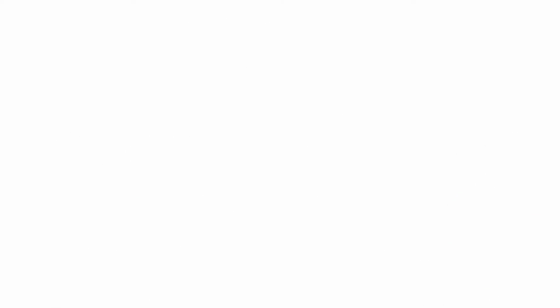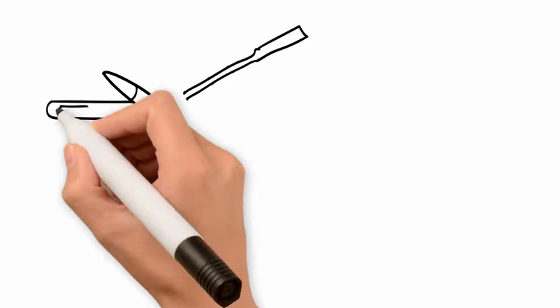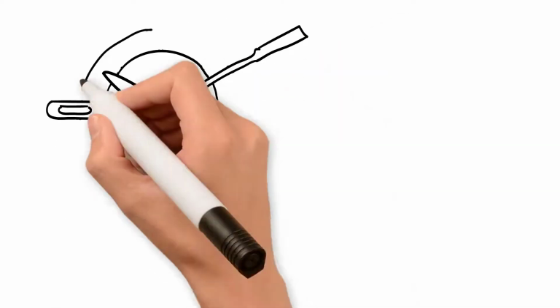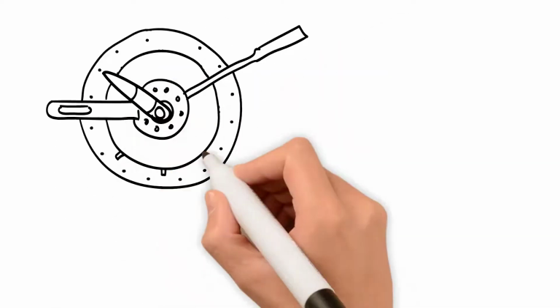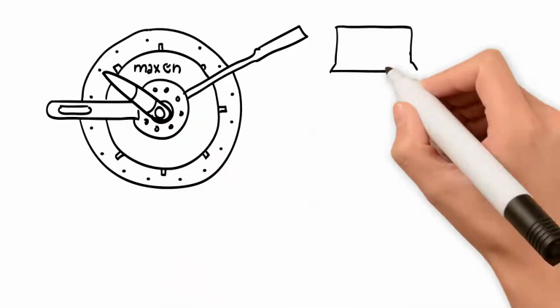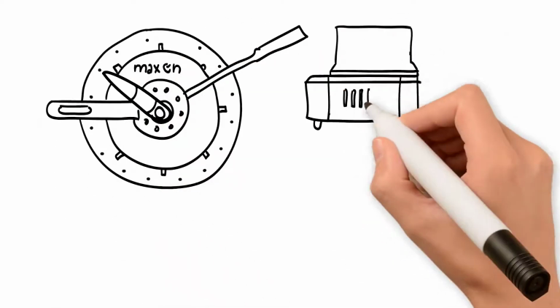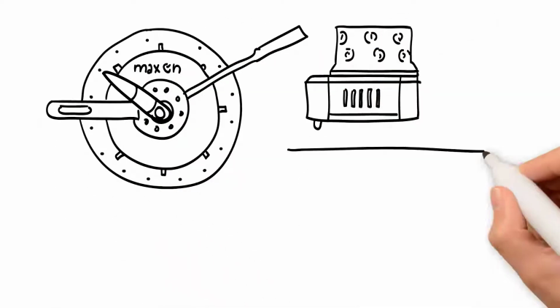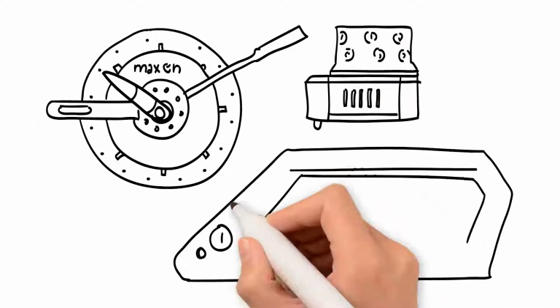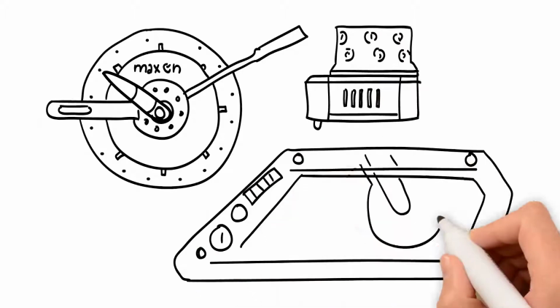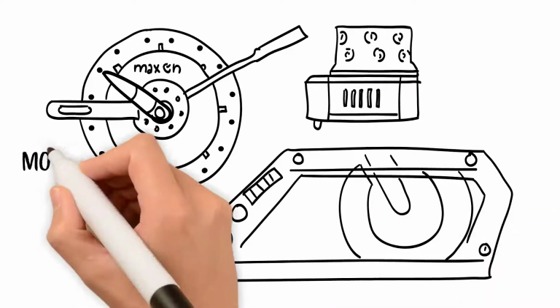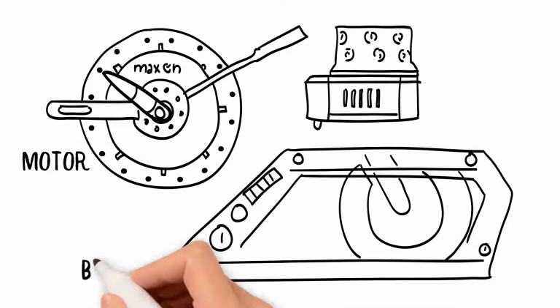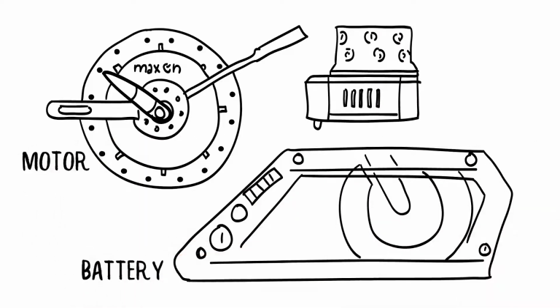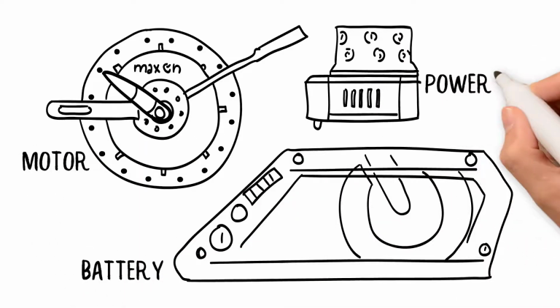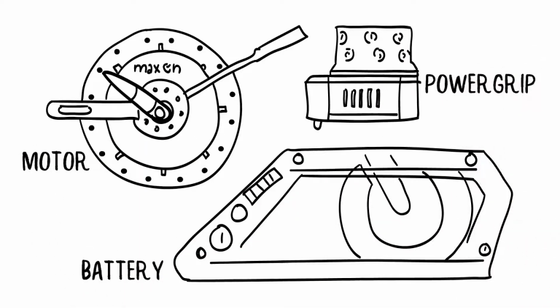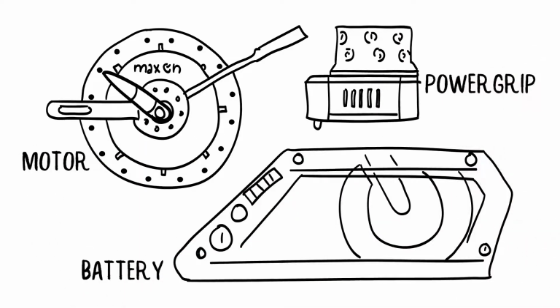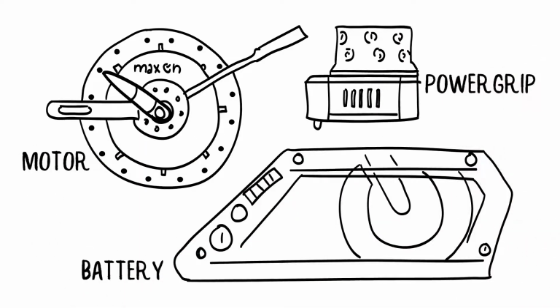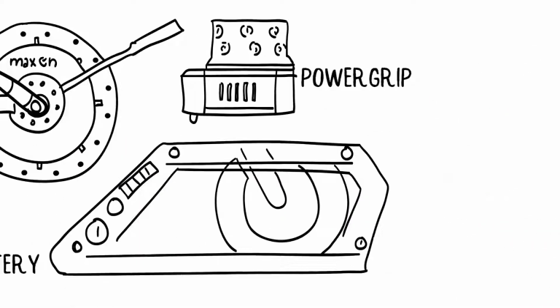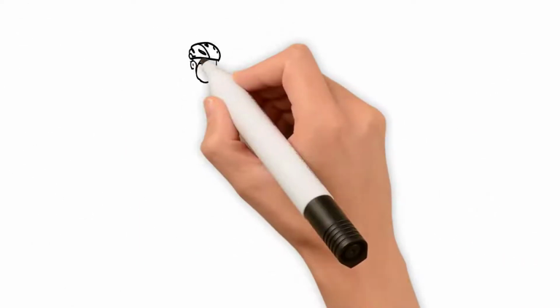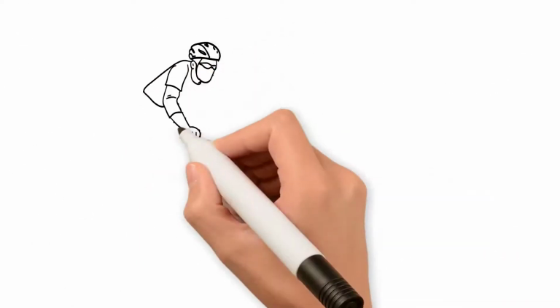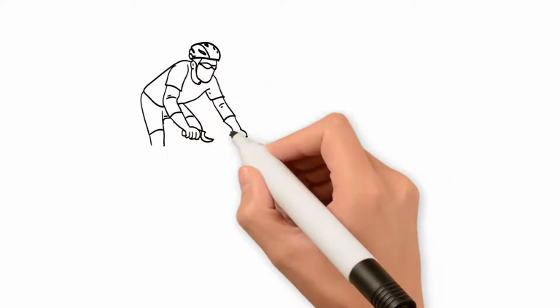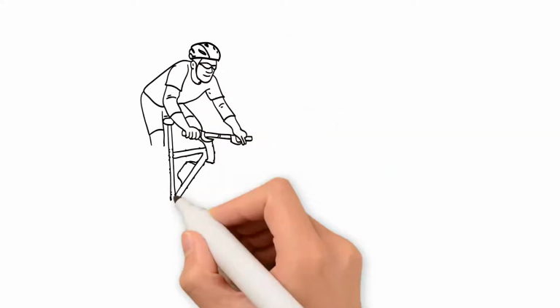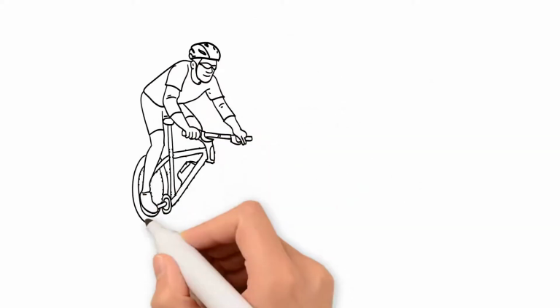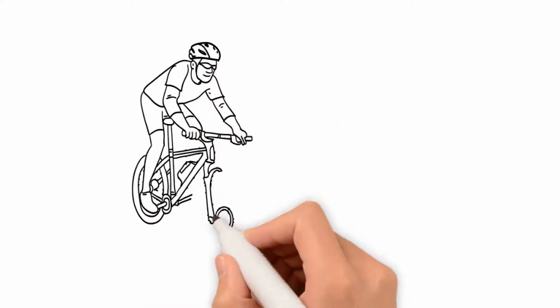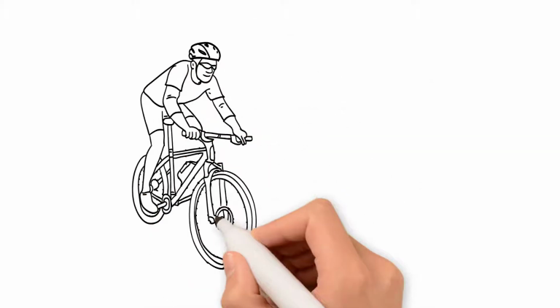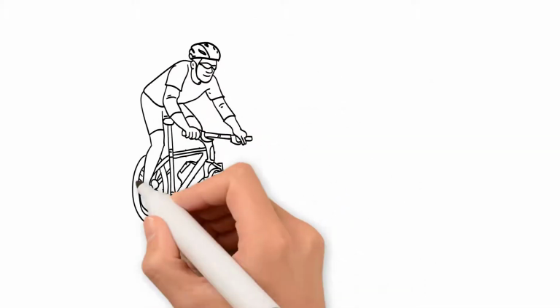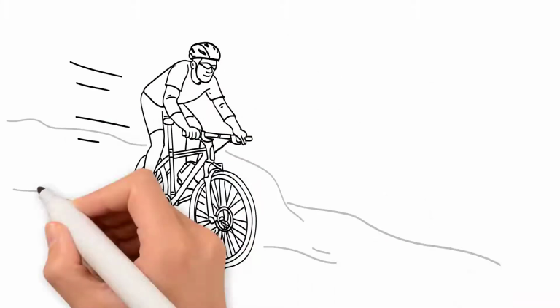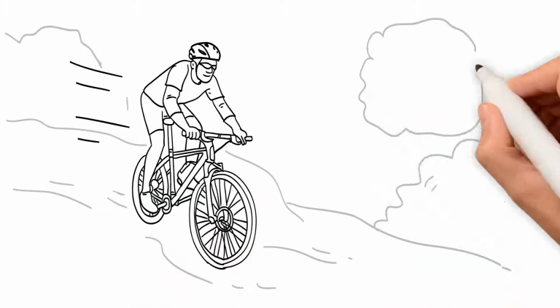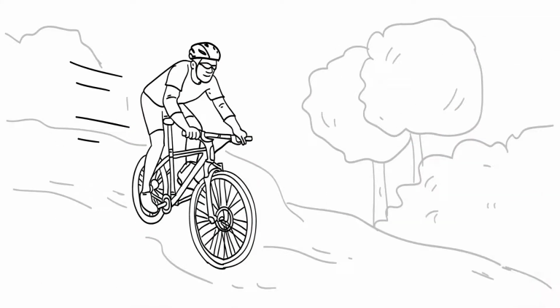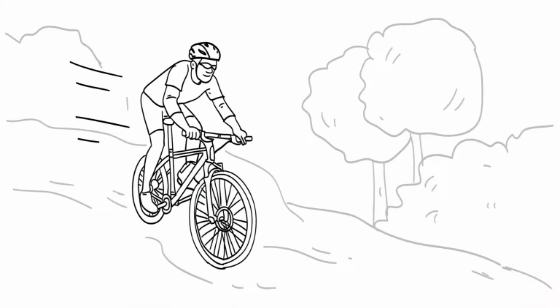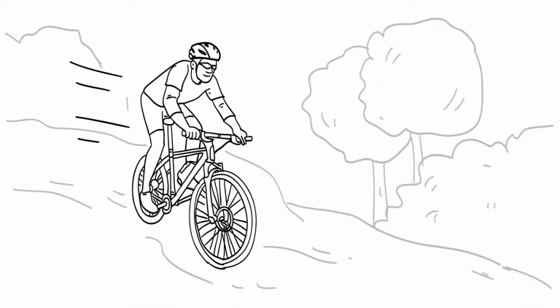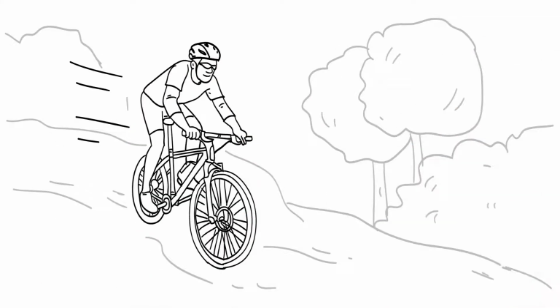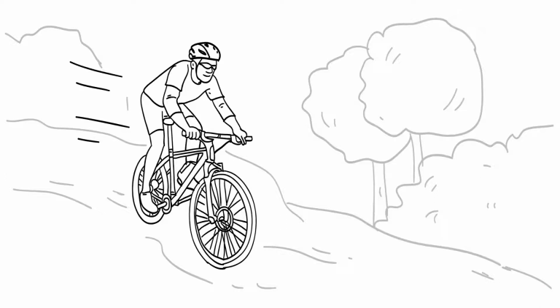With only 6kg extra weight, you get up to 3 times more thrust than with your own muscle strength — a maximum of 50Nm. This will speed you ahead of everyone else, and downhill you will not be compromised thanks to the low weight and awesome handling.